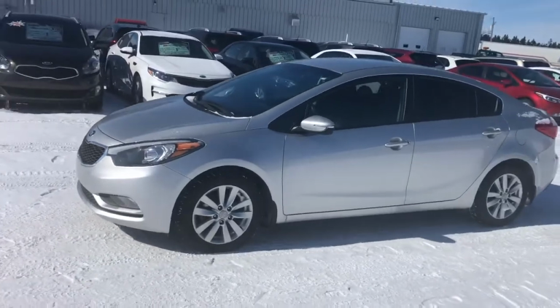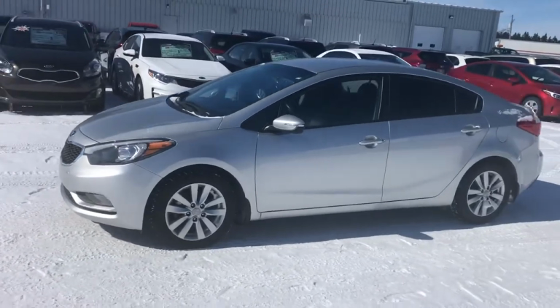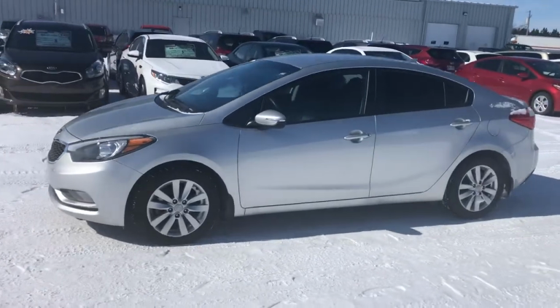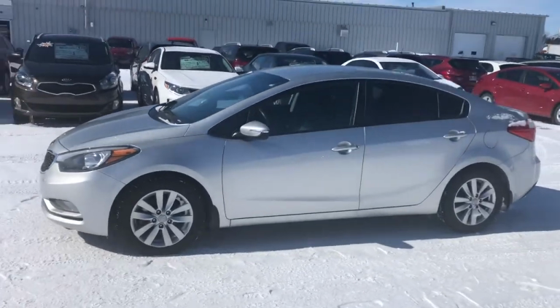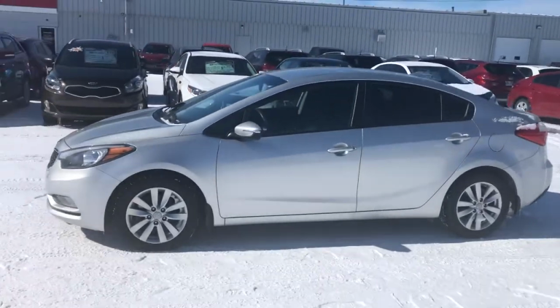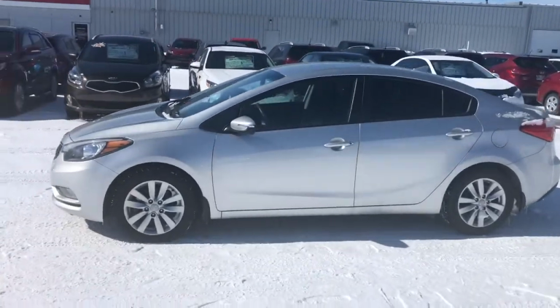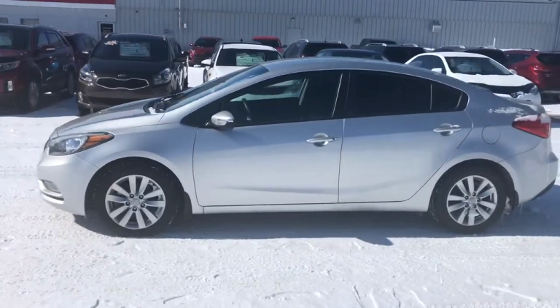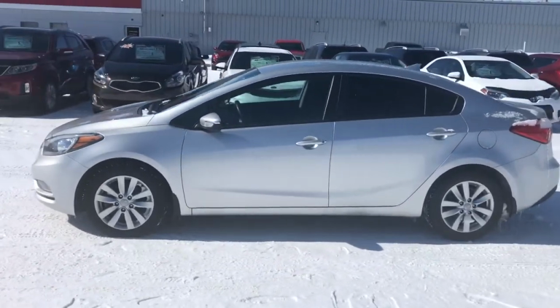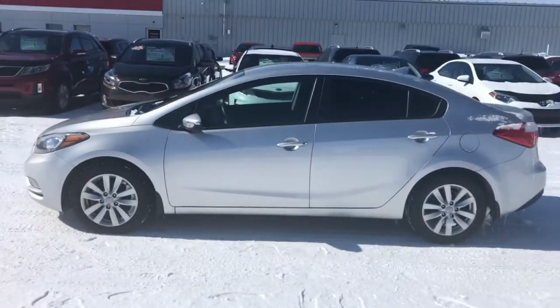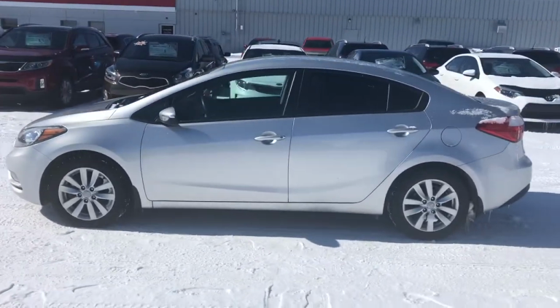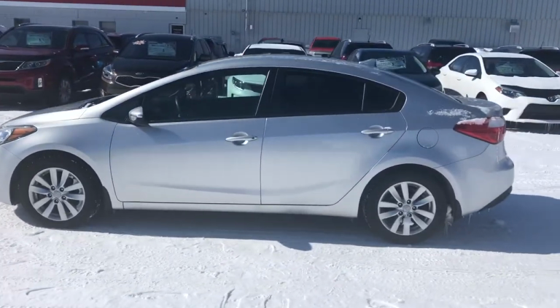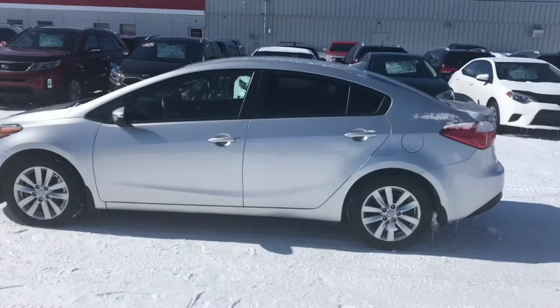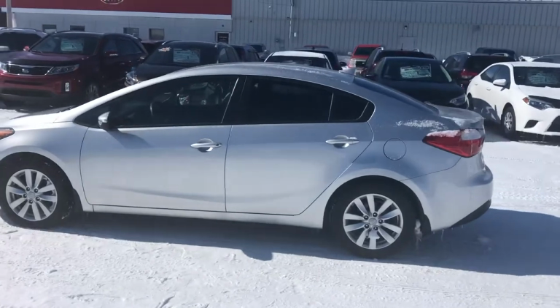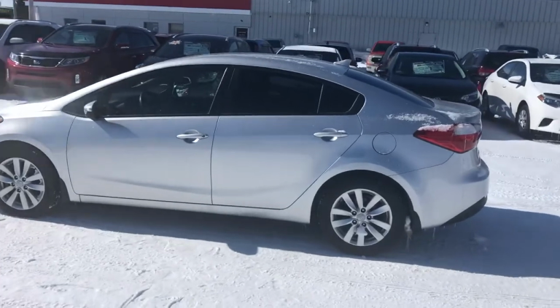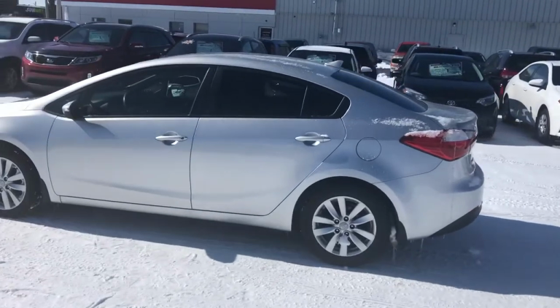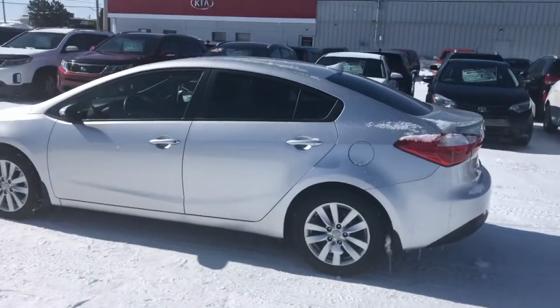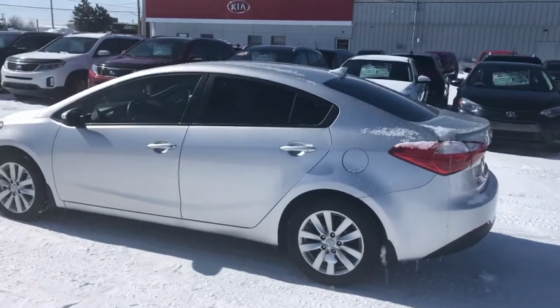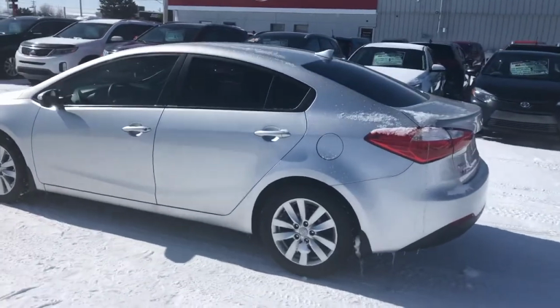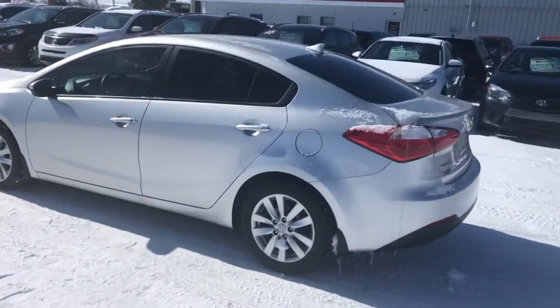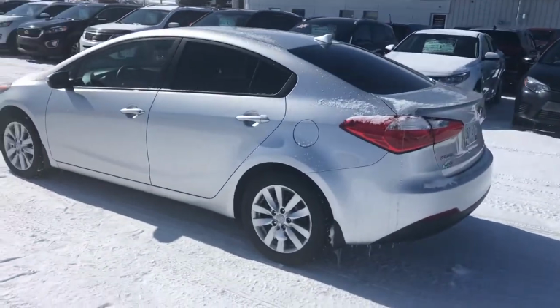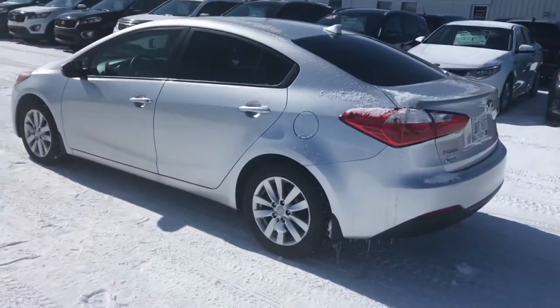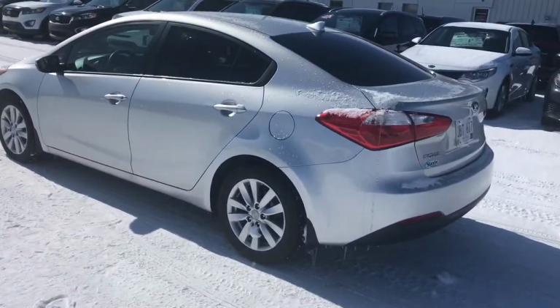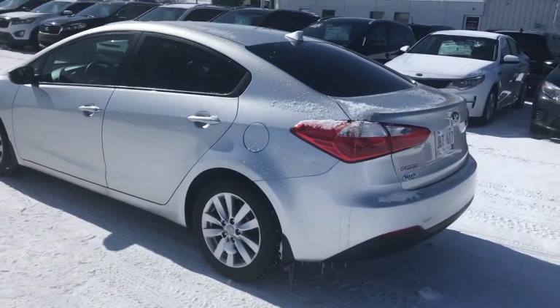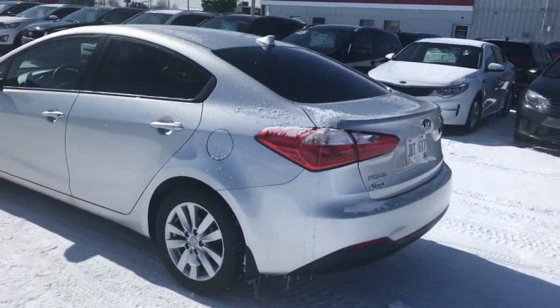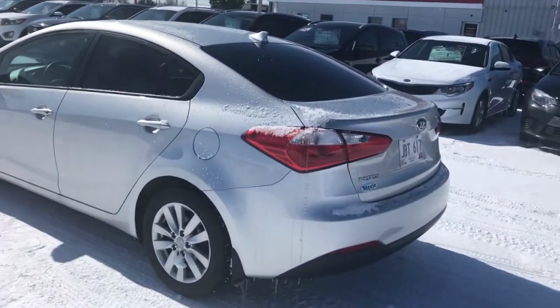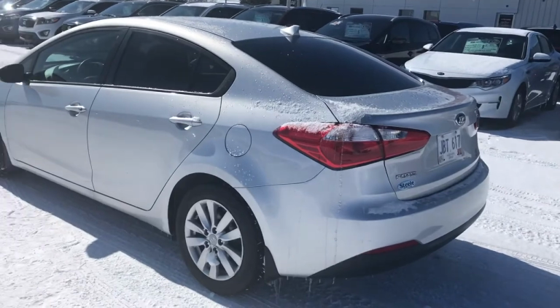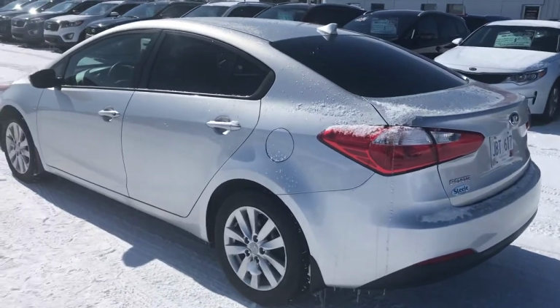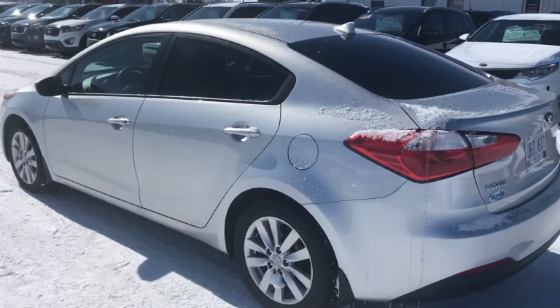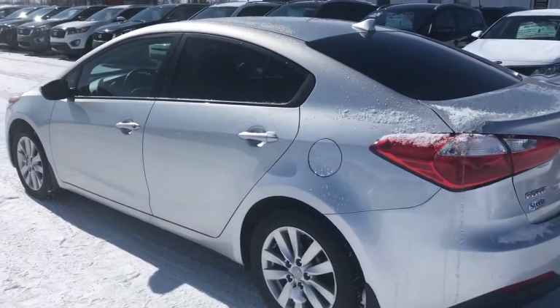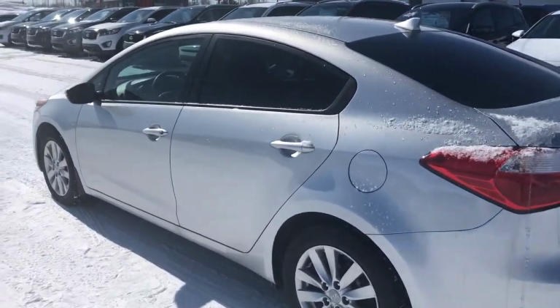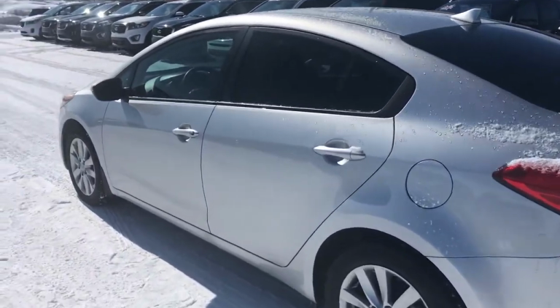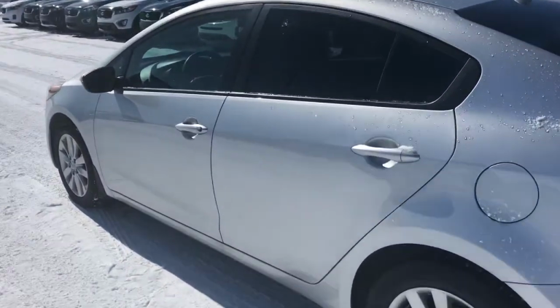Great little car, it has lots of features: alloy wheels, fog lights, tinted glass. It also has heated seats, Bluetooth controls, AC, cruise, full power group.